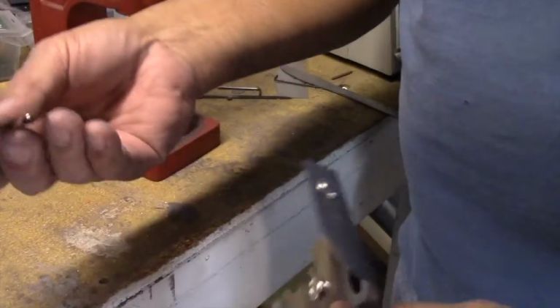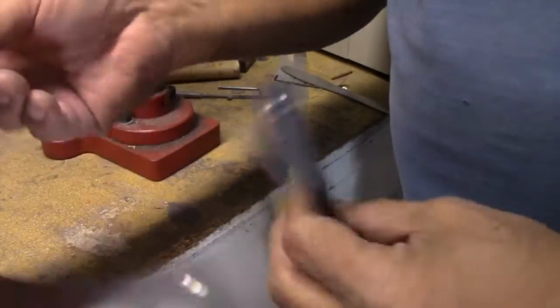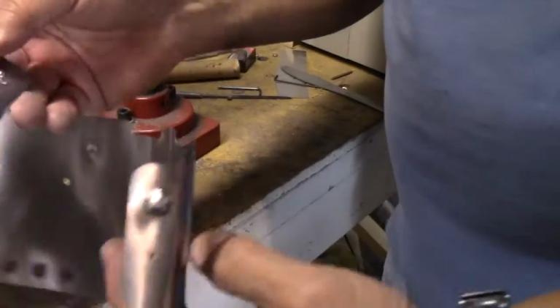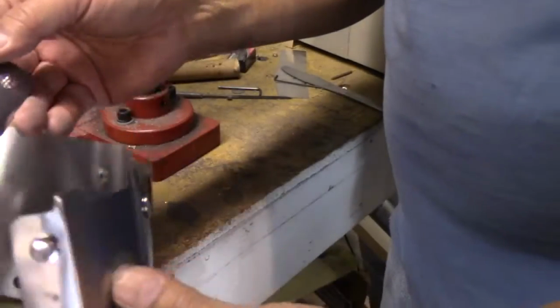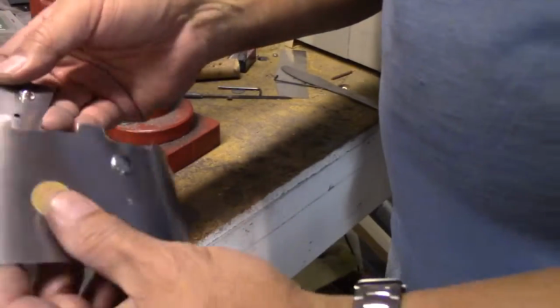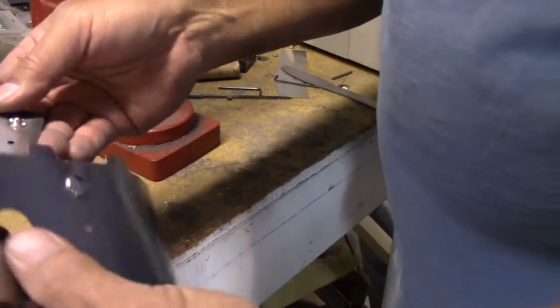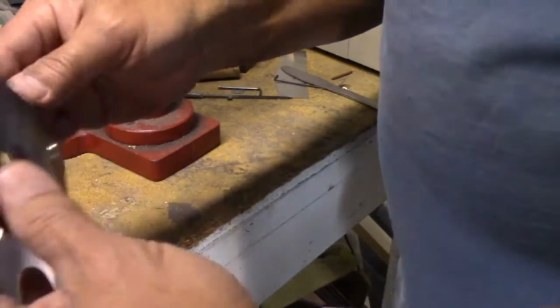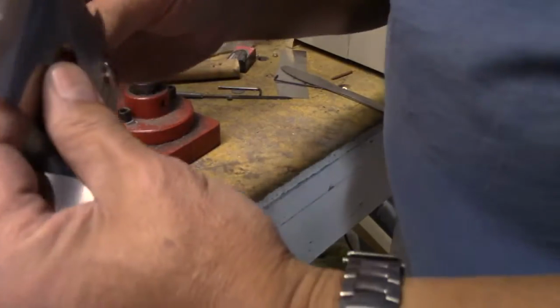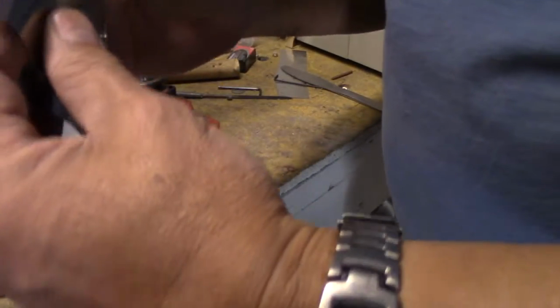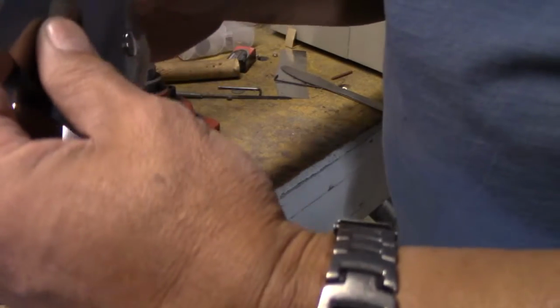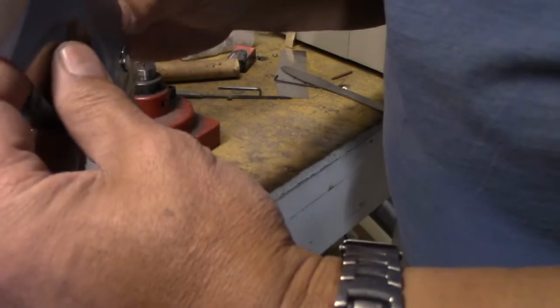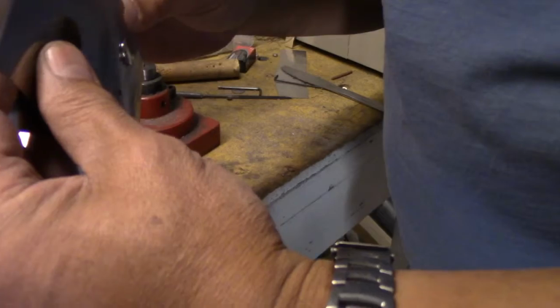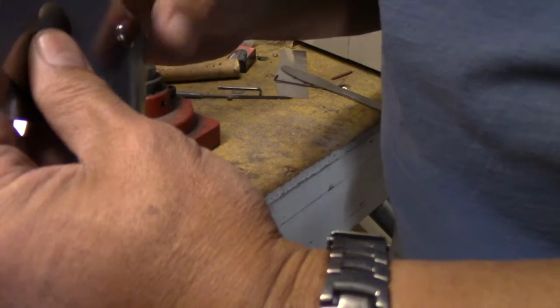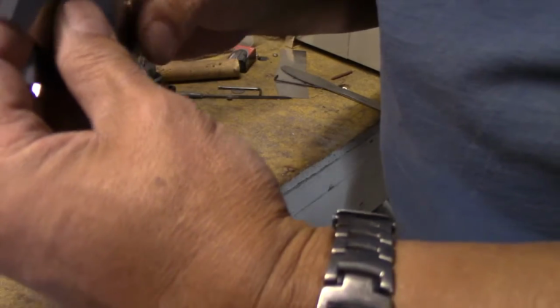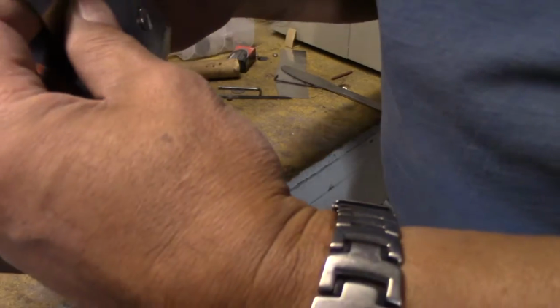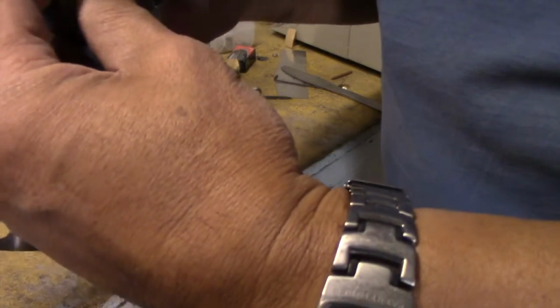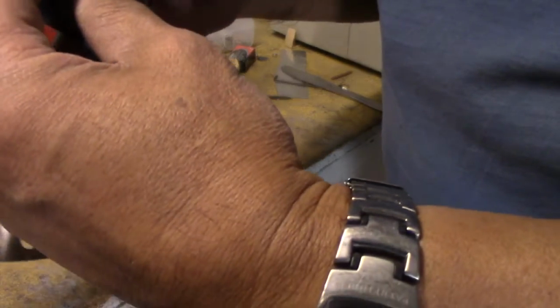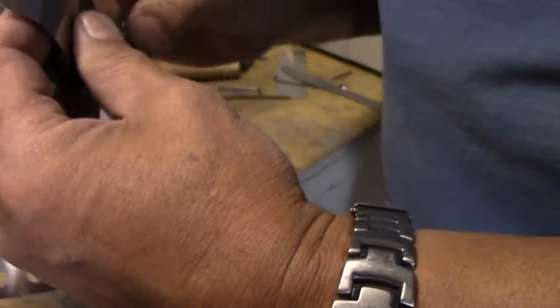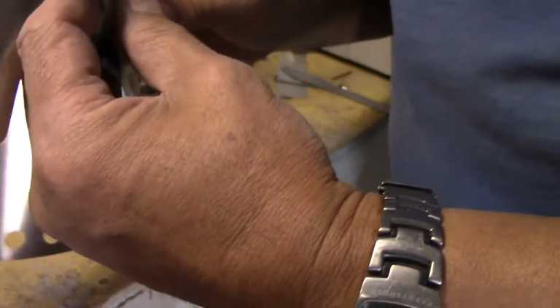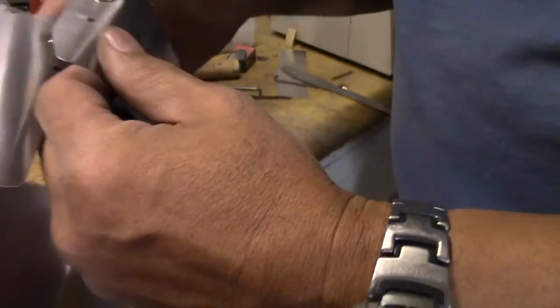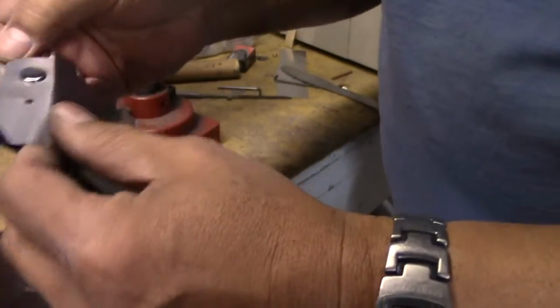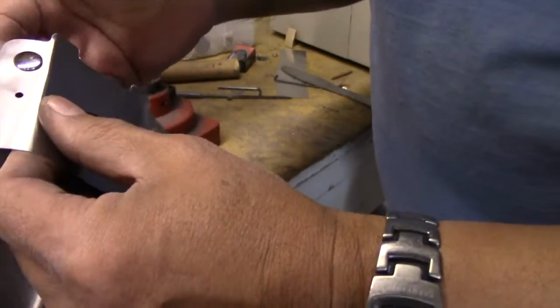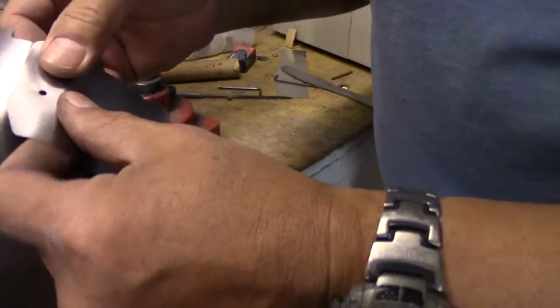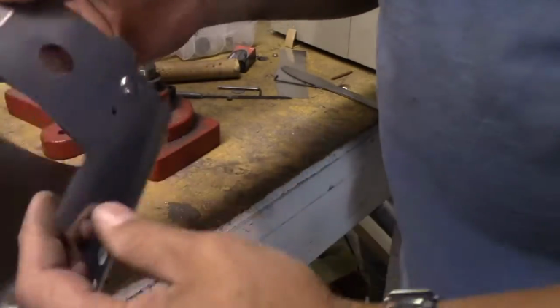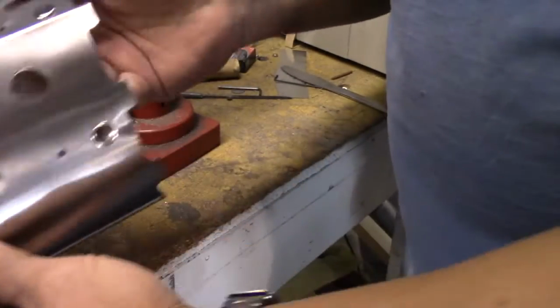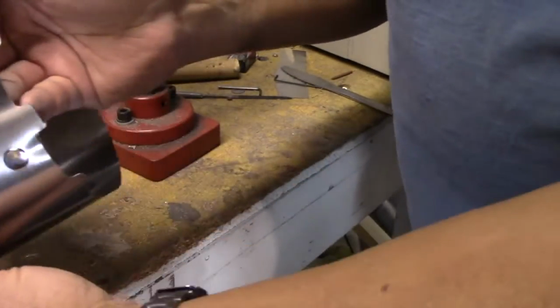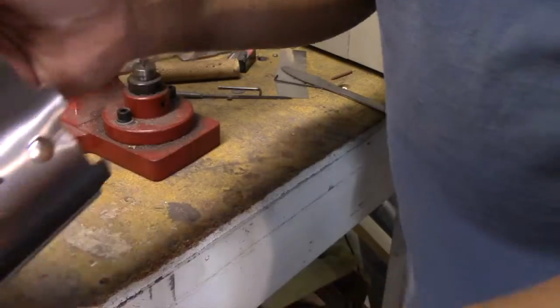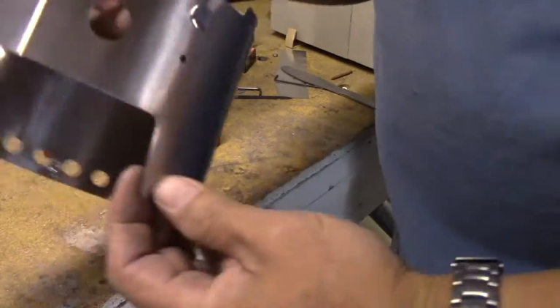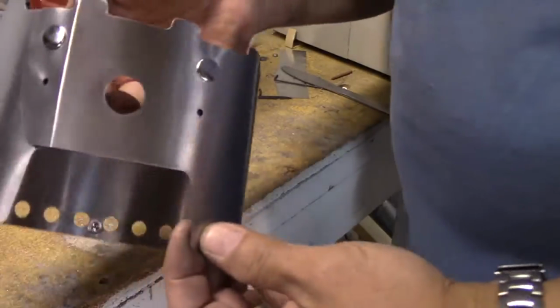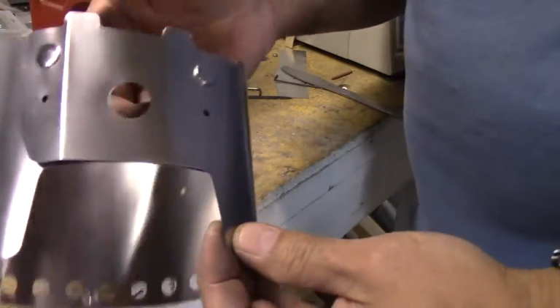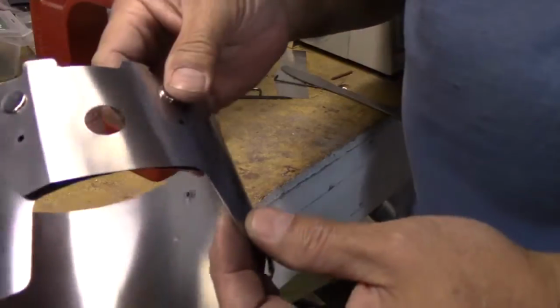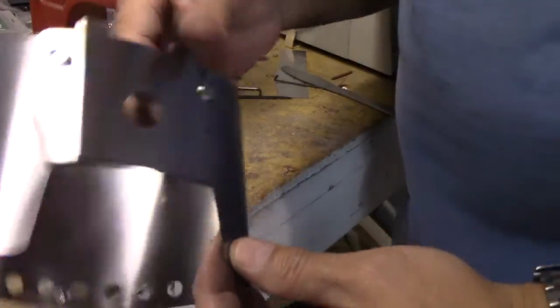Now we're not done yet — we've got to do another QC step. I'm going to make sure all the snaps are holding fine. Front snaps are holding fine.